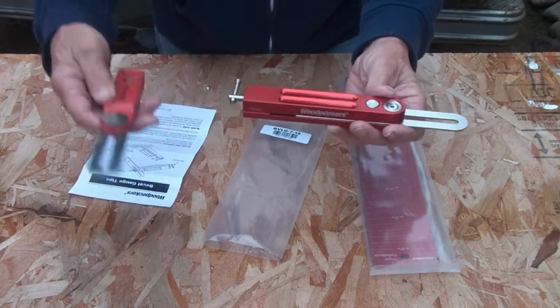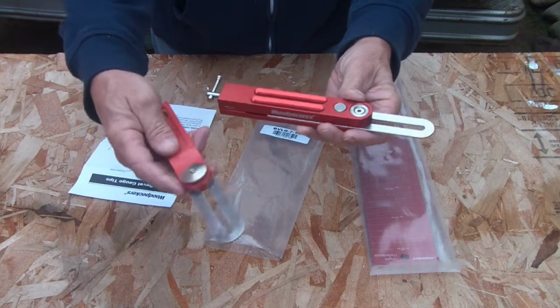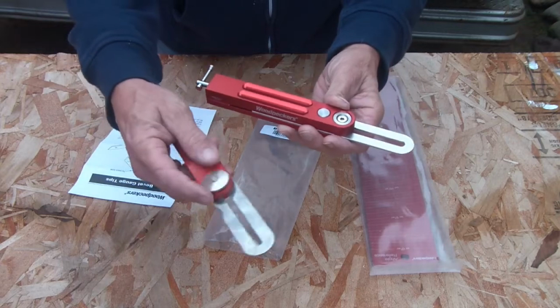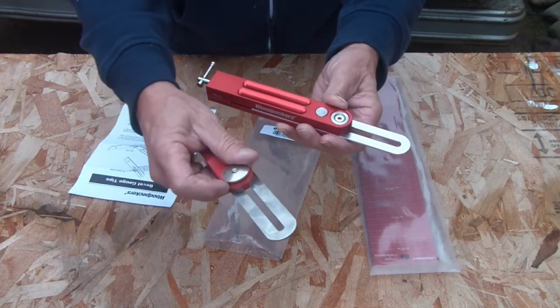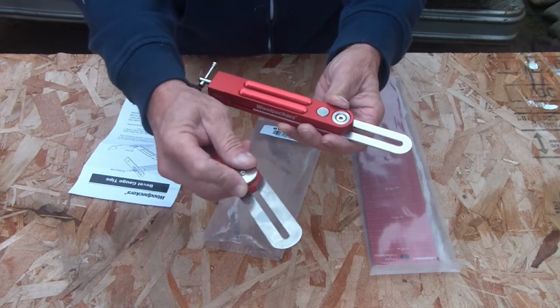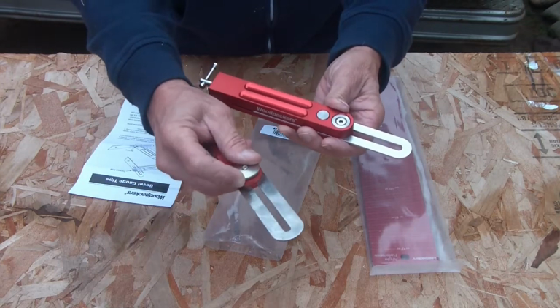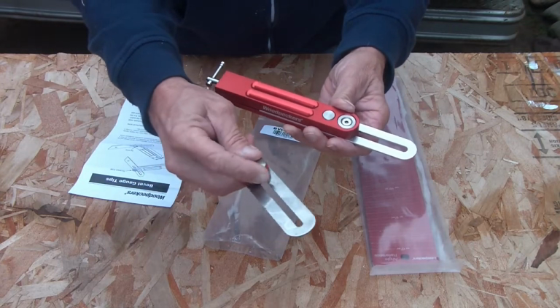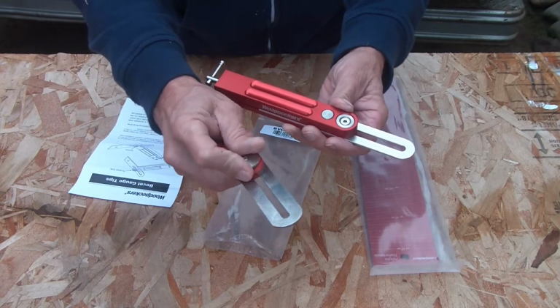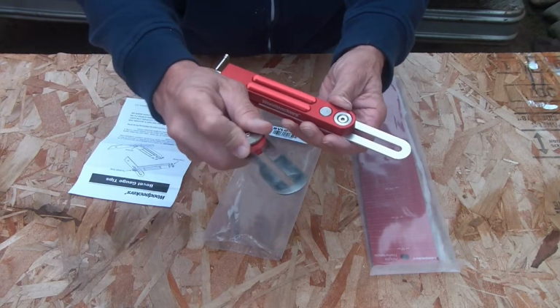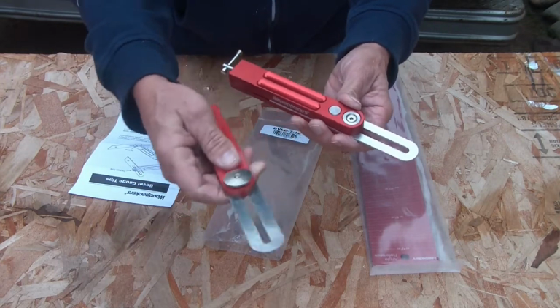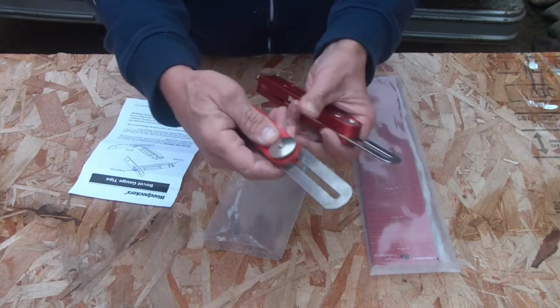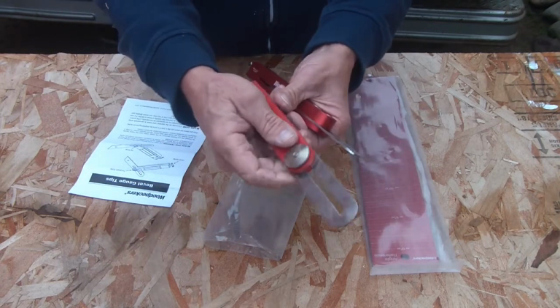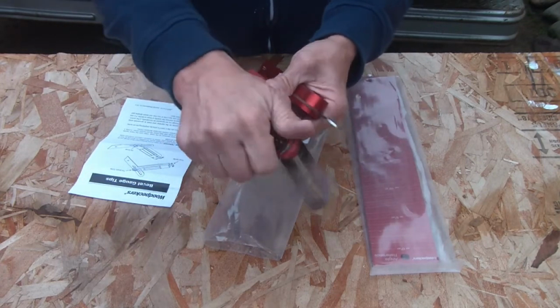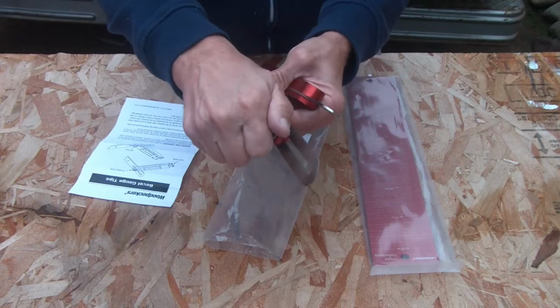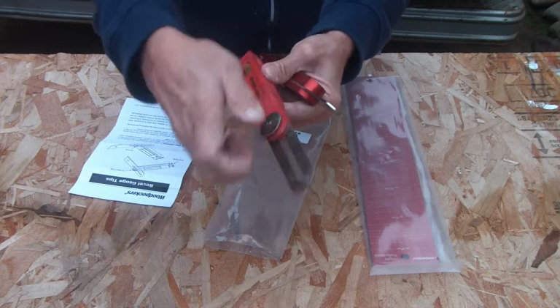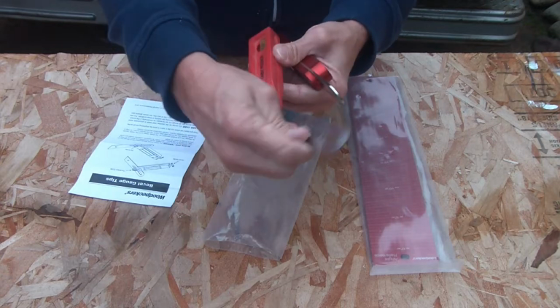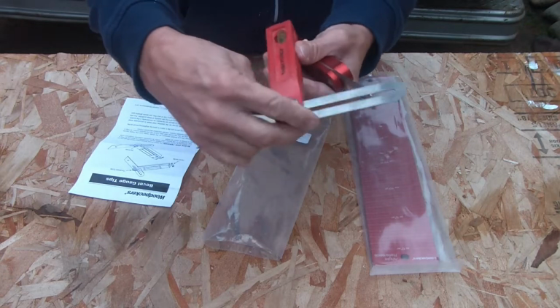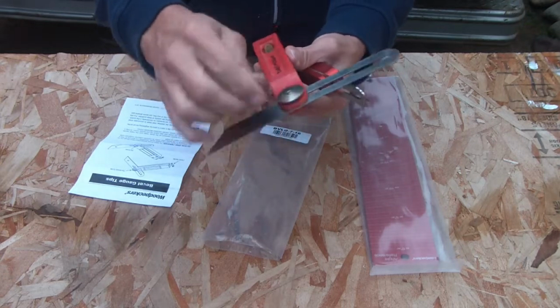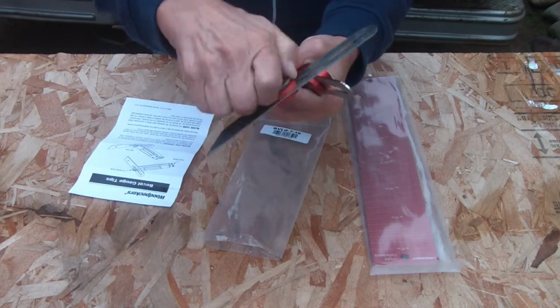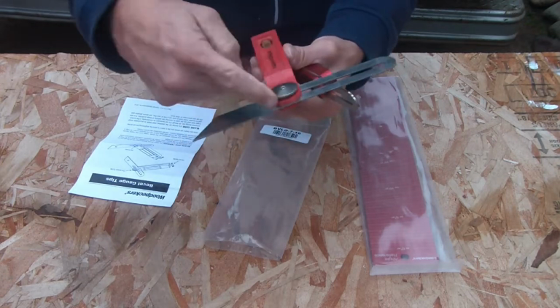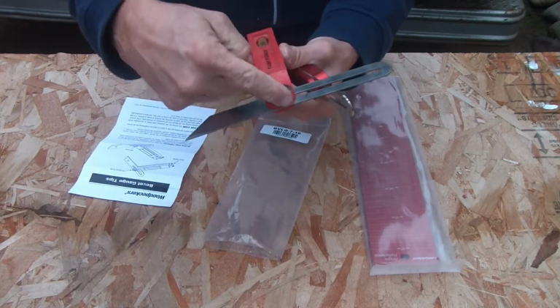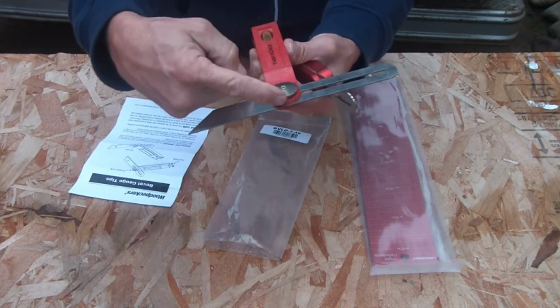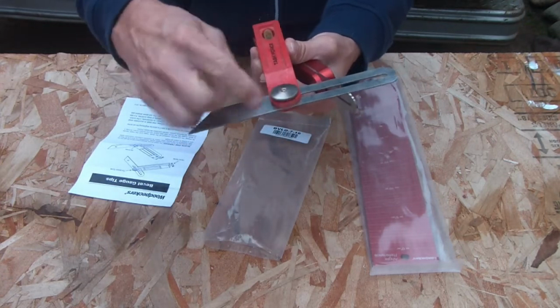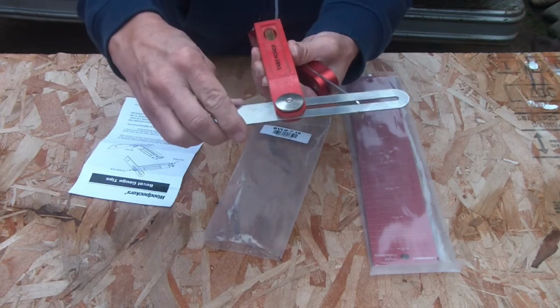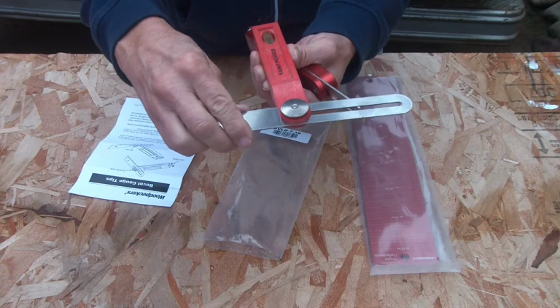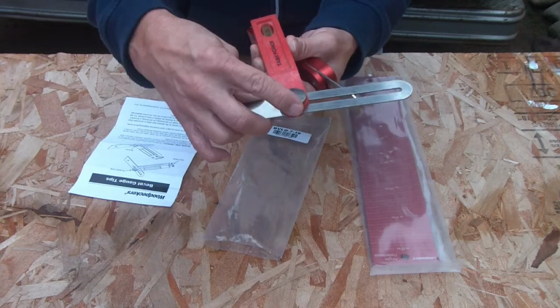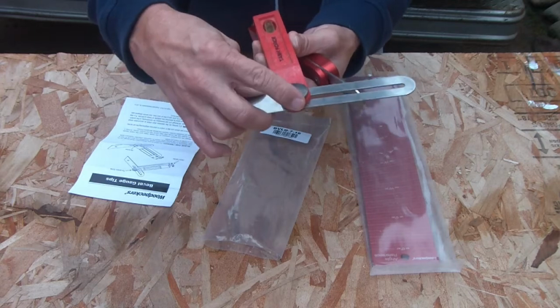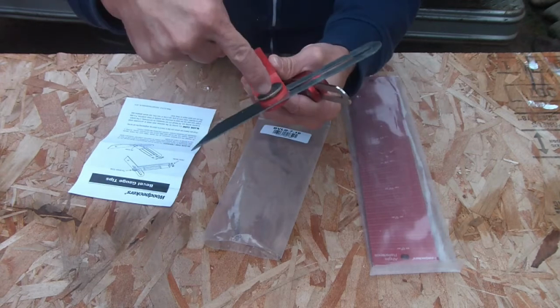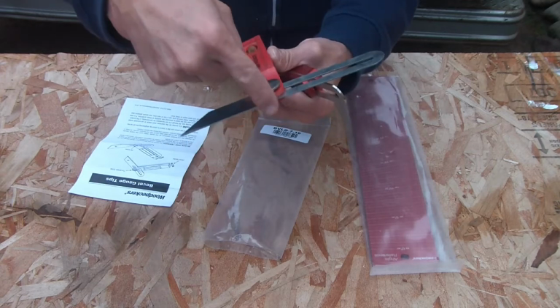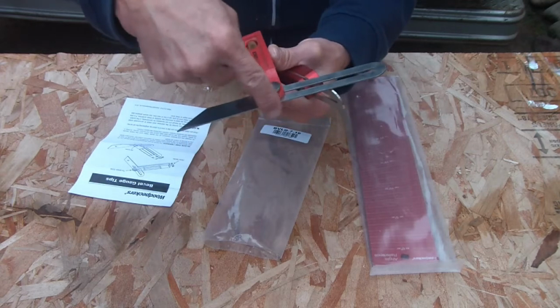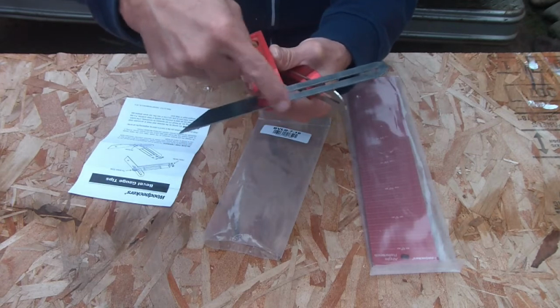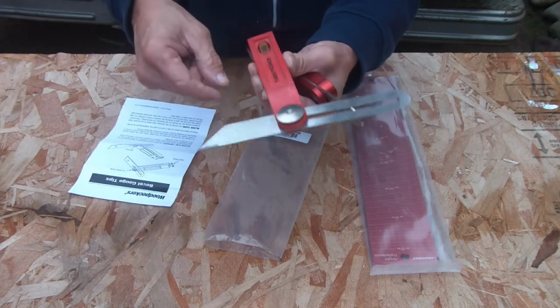On the cheap one, the tension is on the top. There have been times when I put it up against the wall and it hit right there, so I wasn't getting a real proper reading. The tension knob sticks out a little bit farther than the blade.